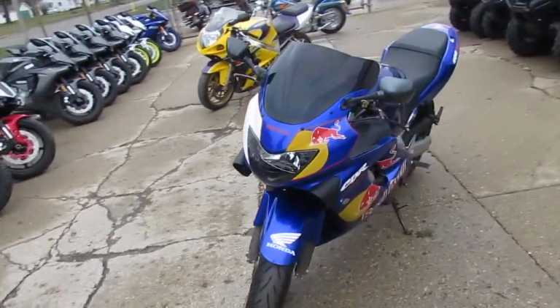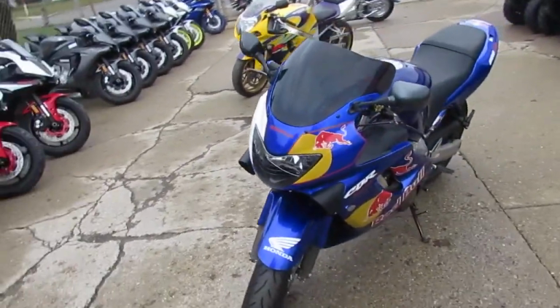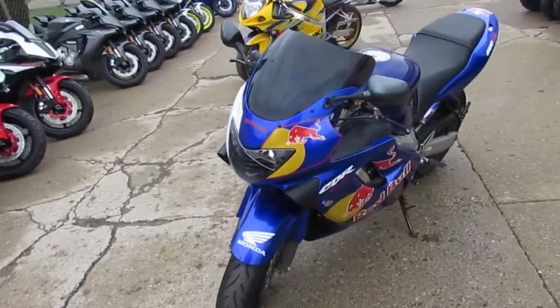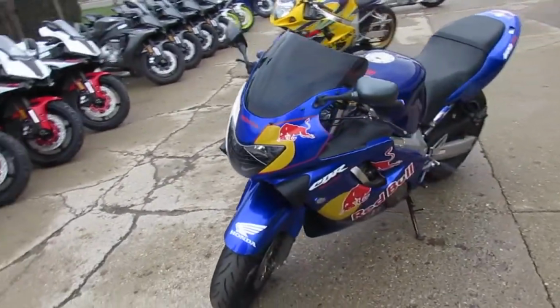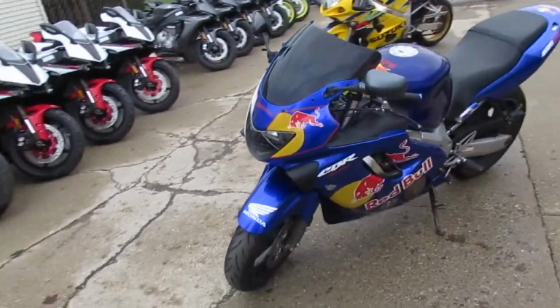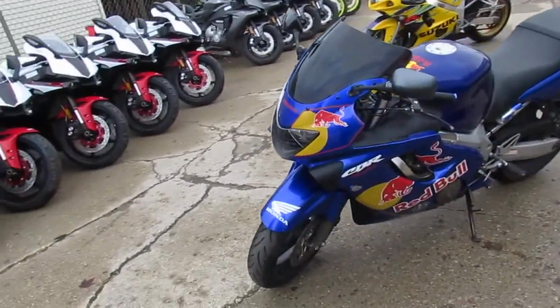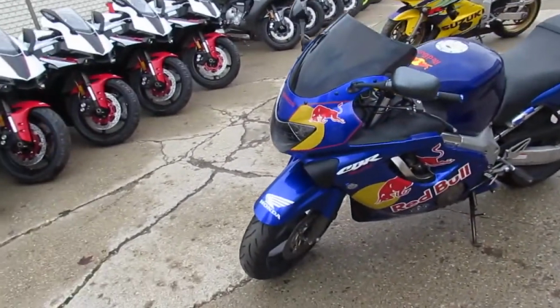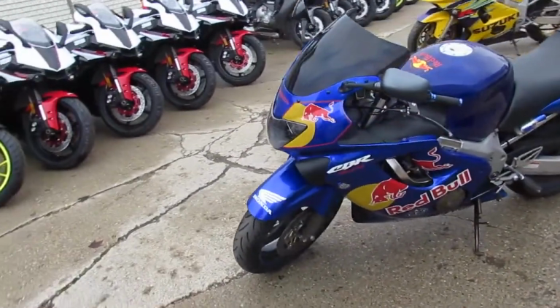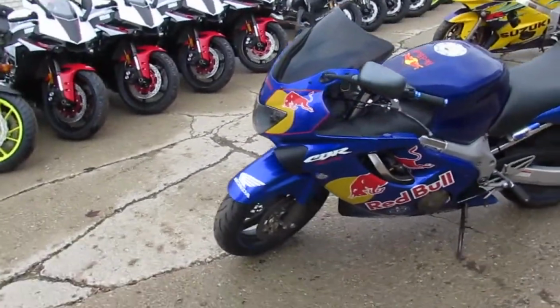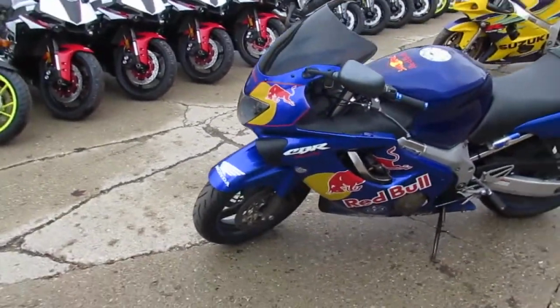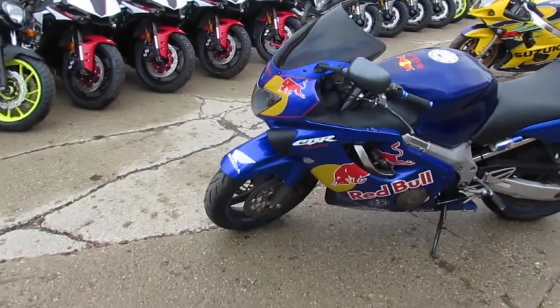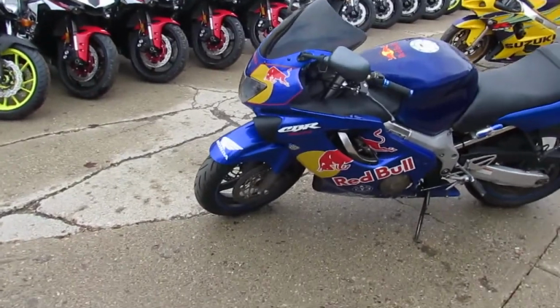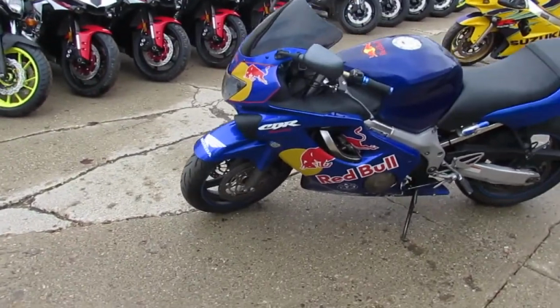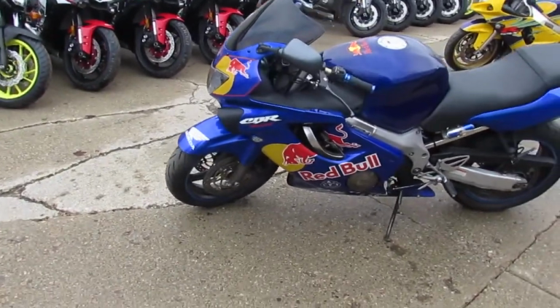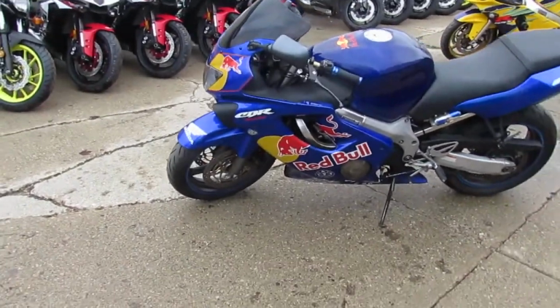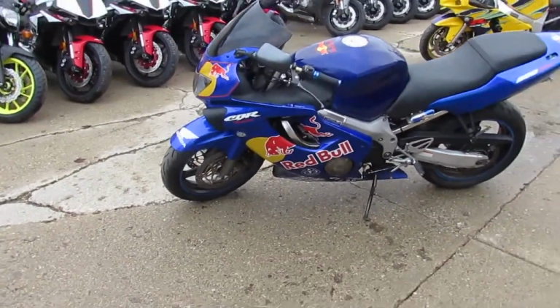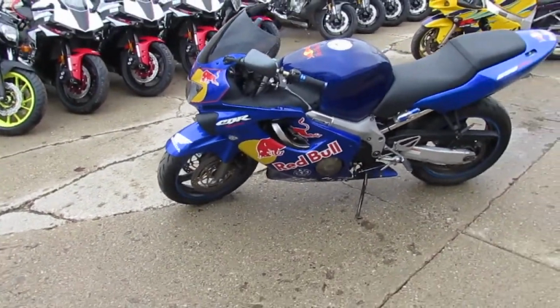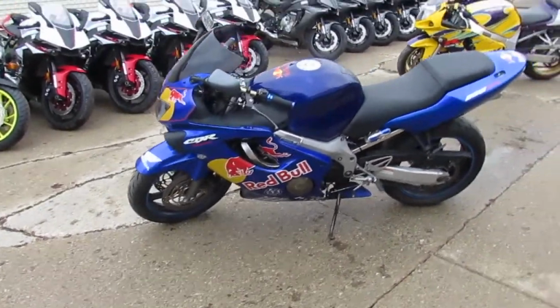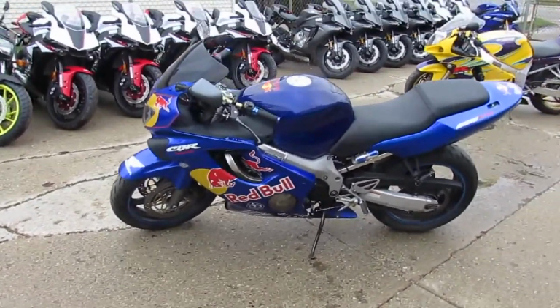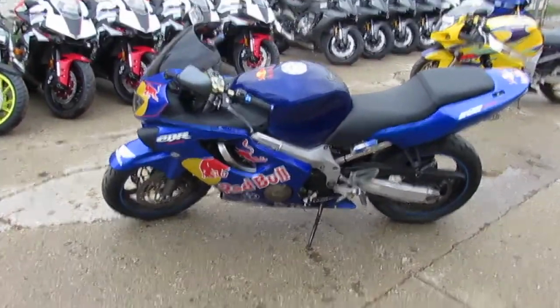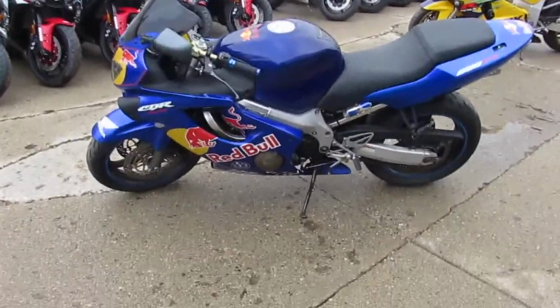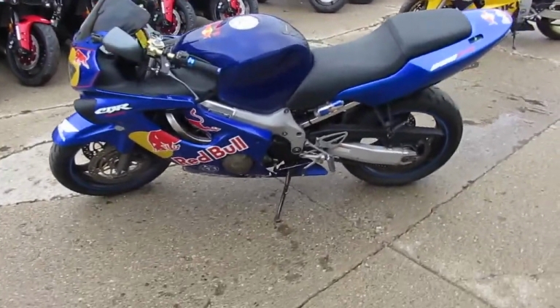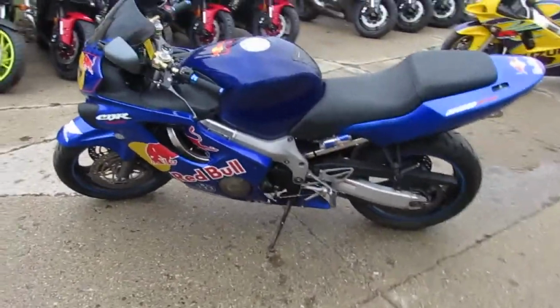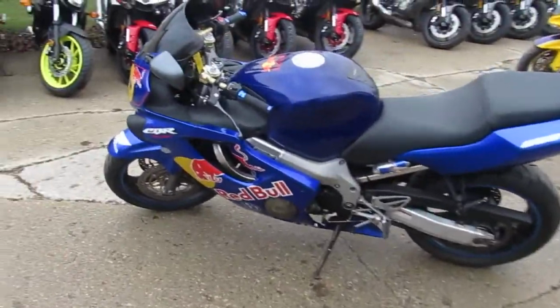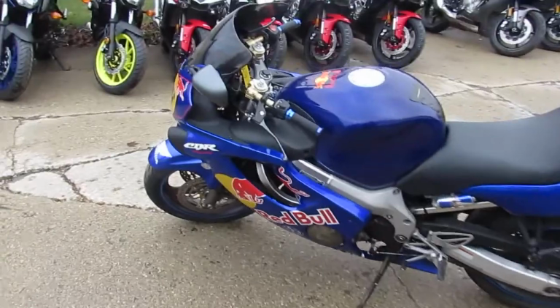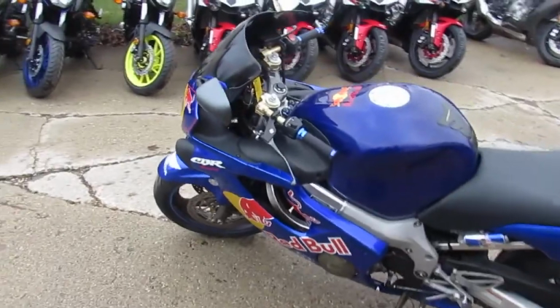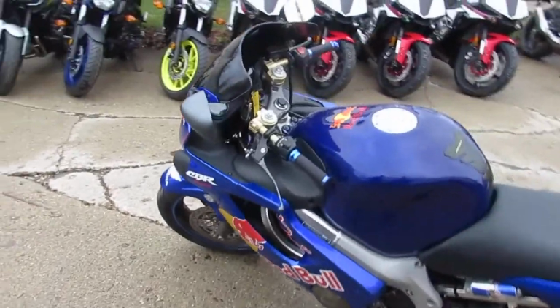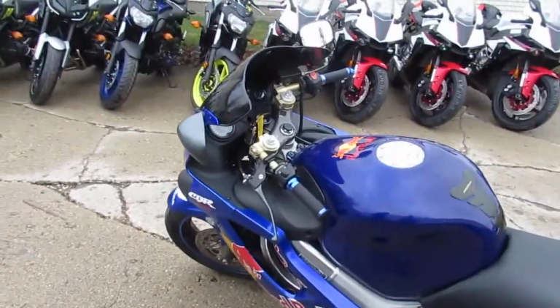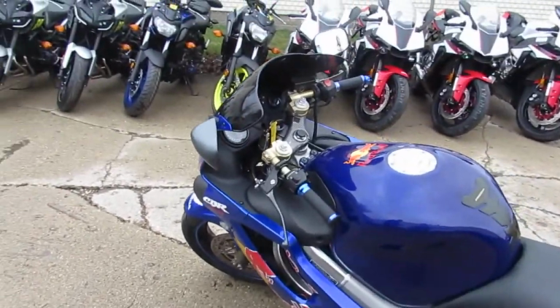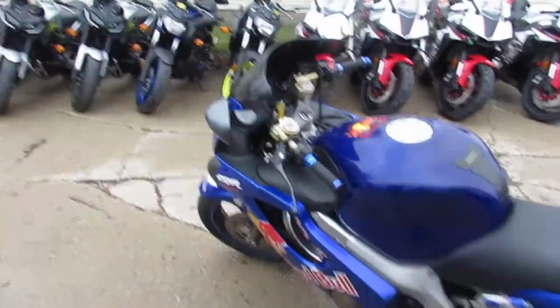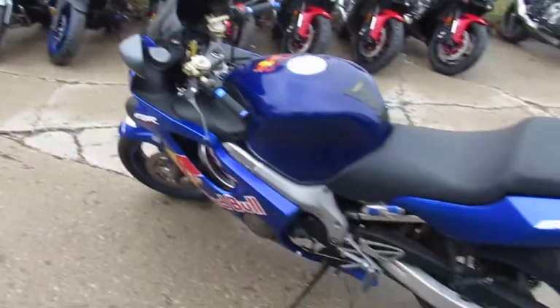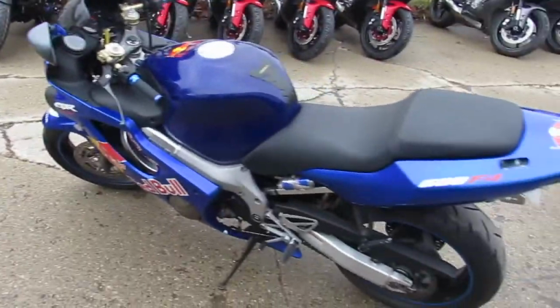This Red Bull Edition CBR600 has carbon fiber exhaust. It's got a tinted windscreen, grips, levers, plus mount front turn signals. It's got a fender eliminator kit.